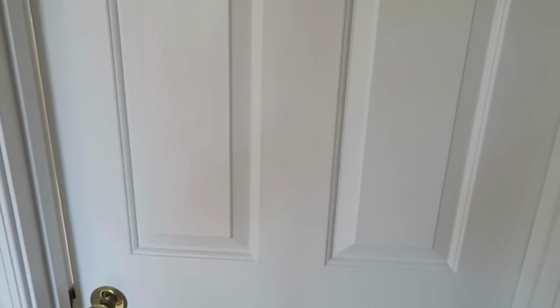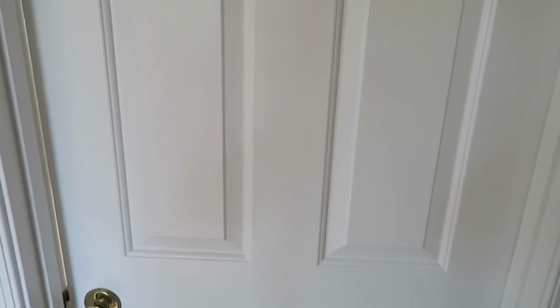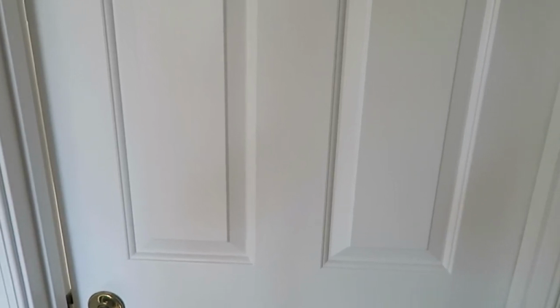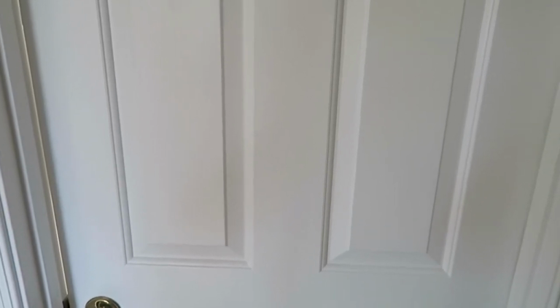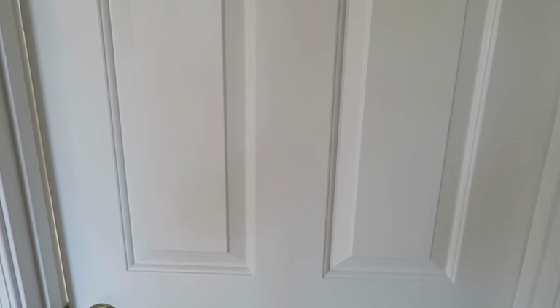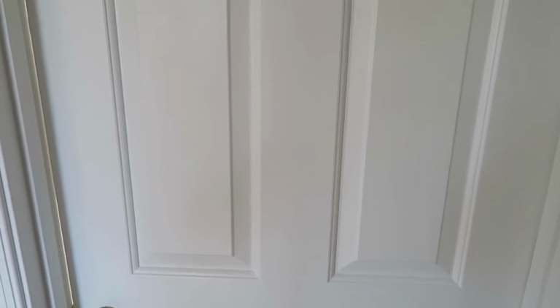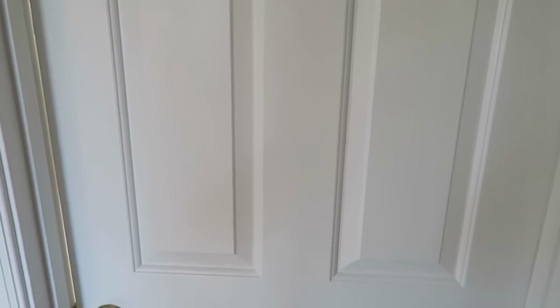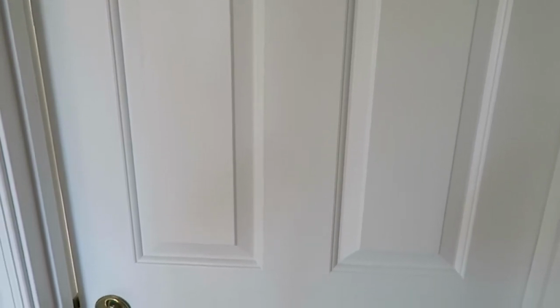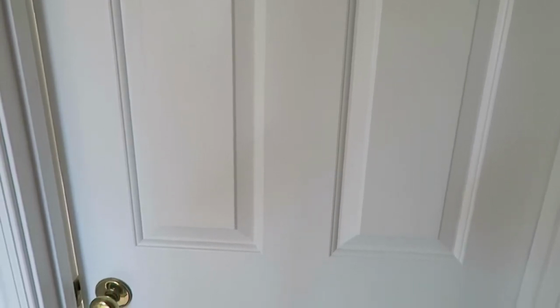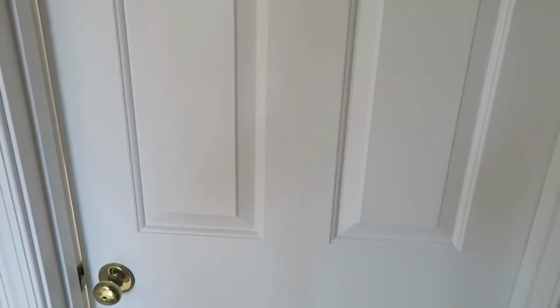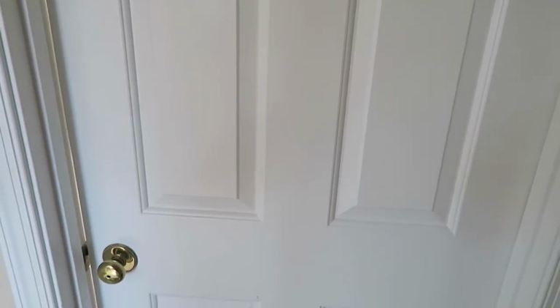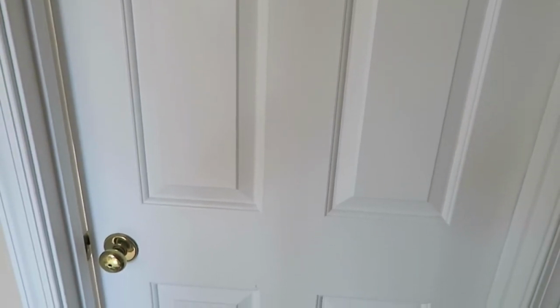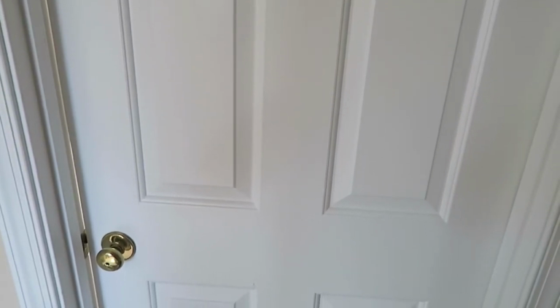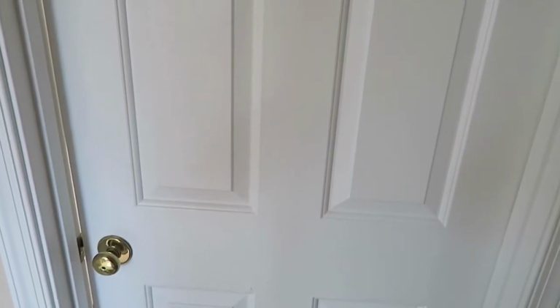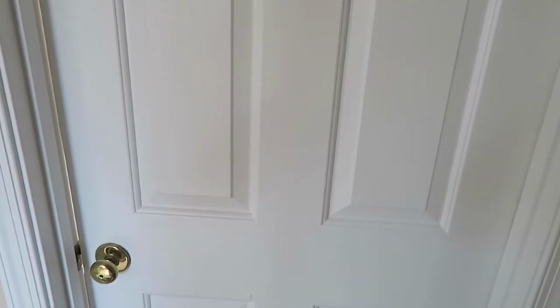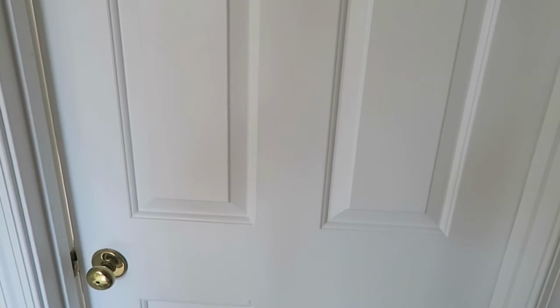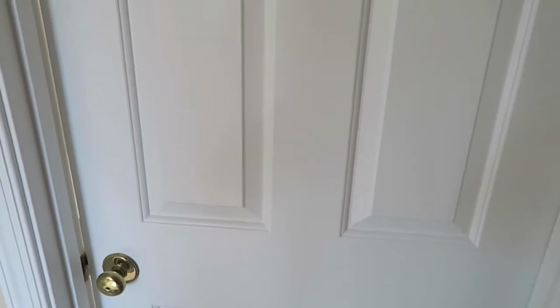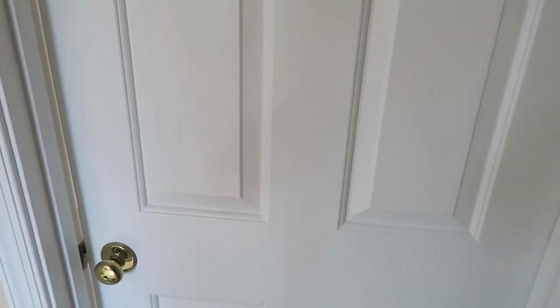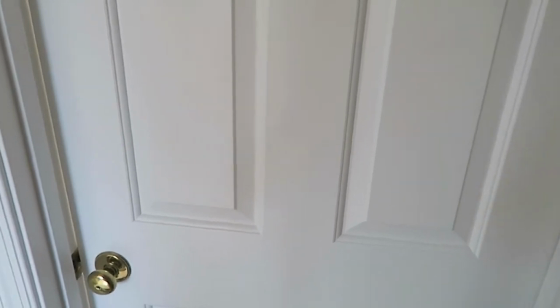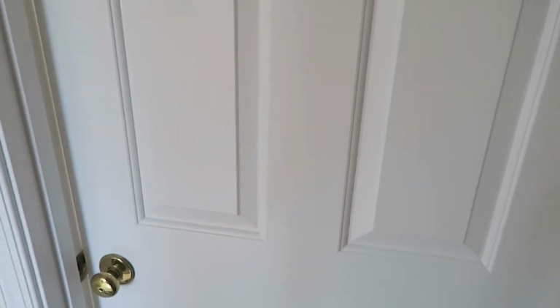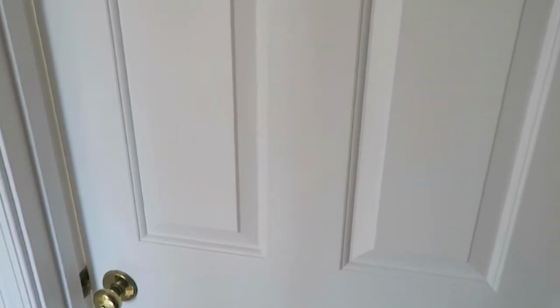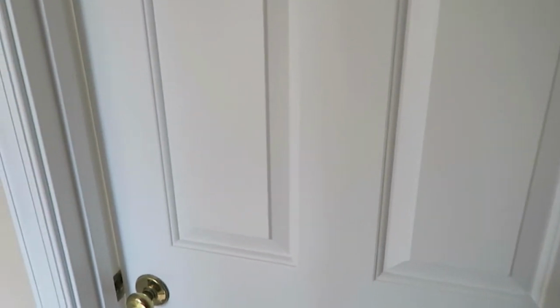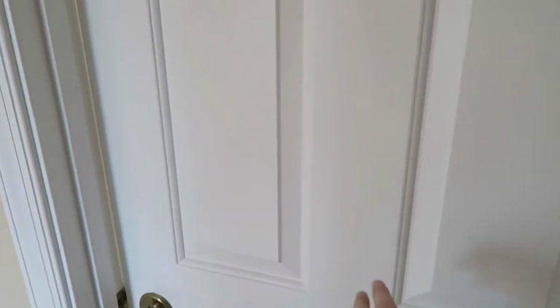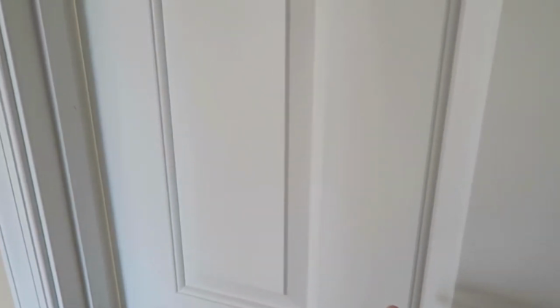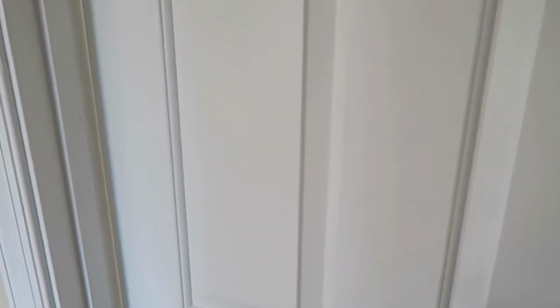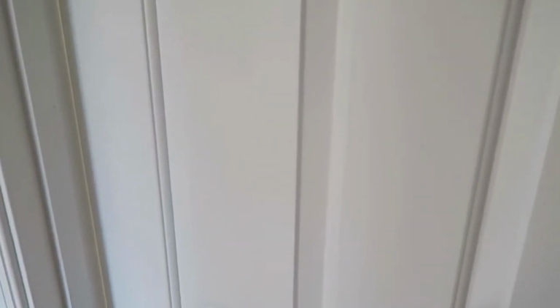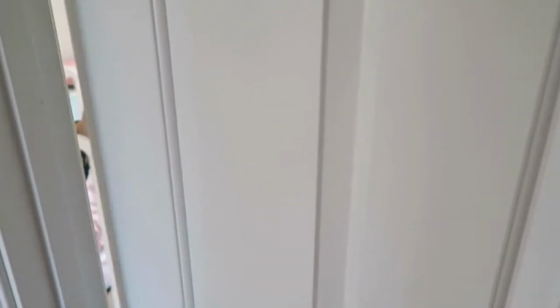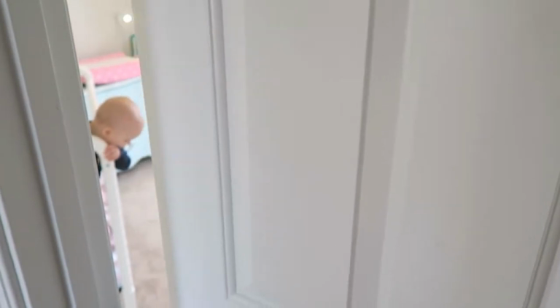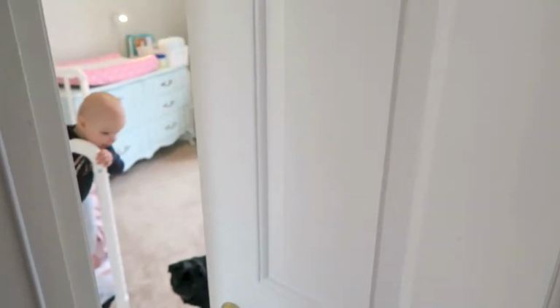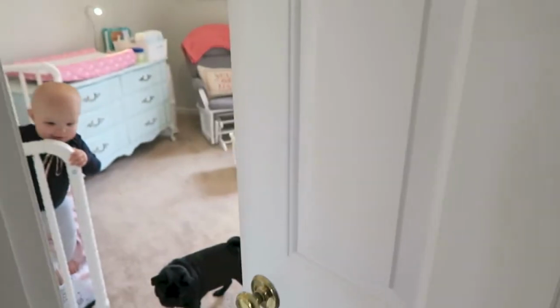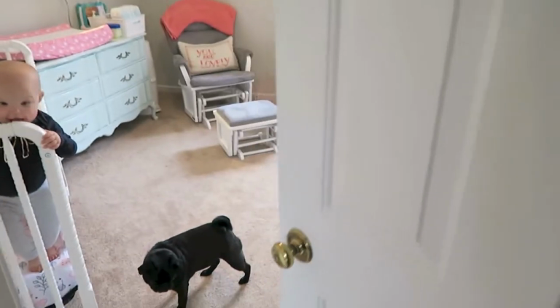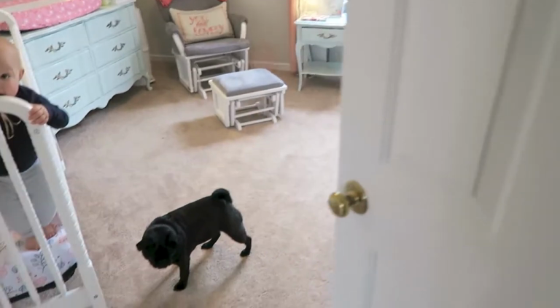Hi friends and welcome to my channel. We're just going to go ahead and do May's floral nursery tour. We're right outside her room upstairs in our house, so I'm just going to do a quick walkthrough with you.